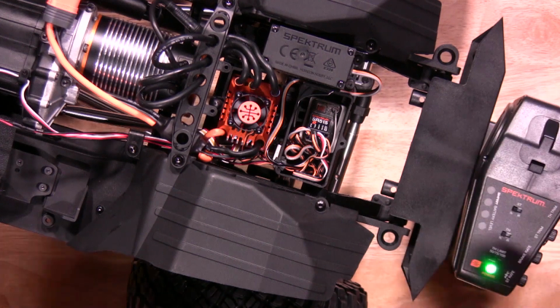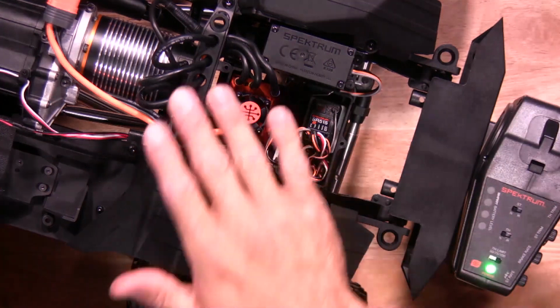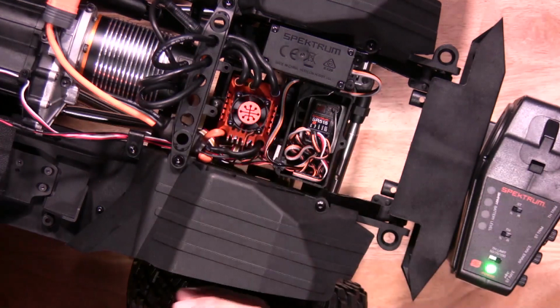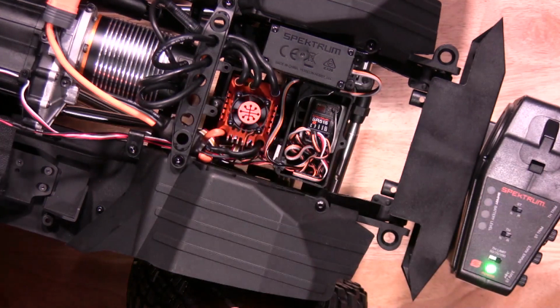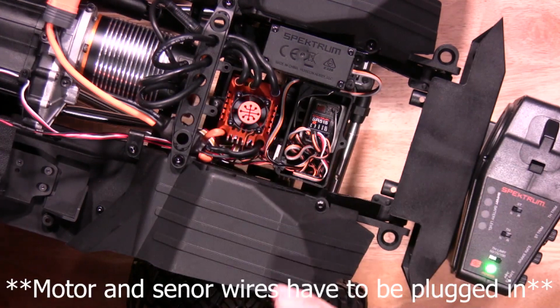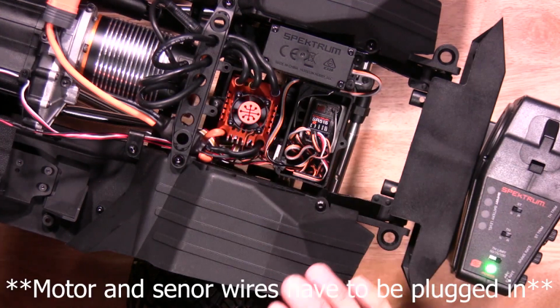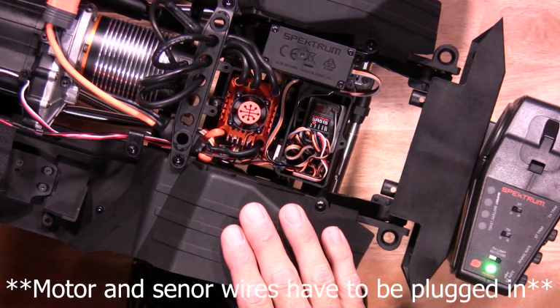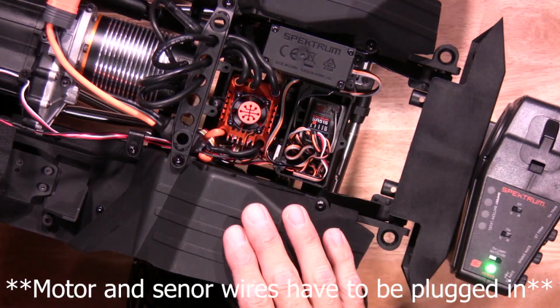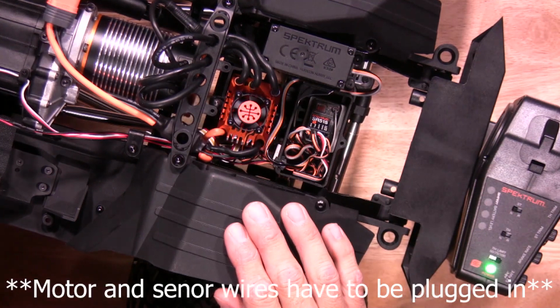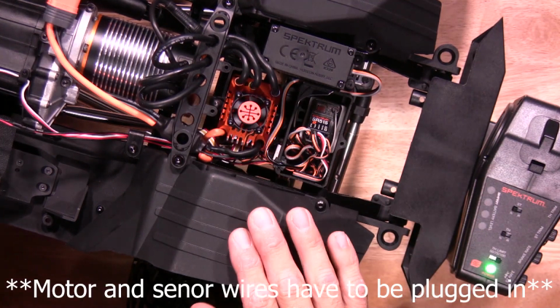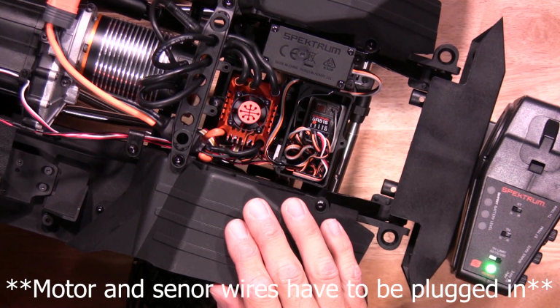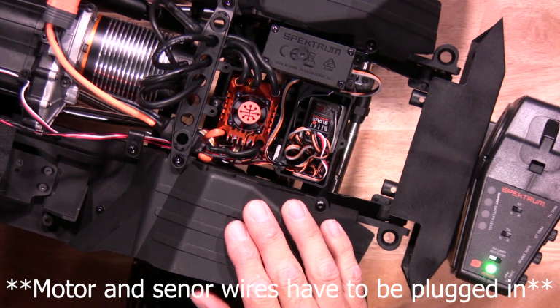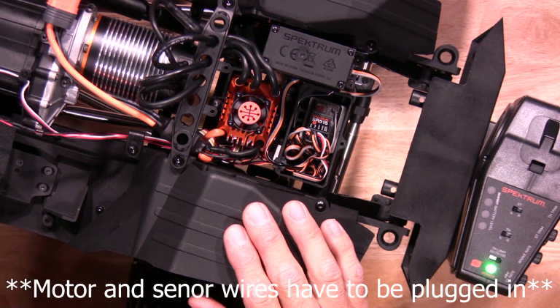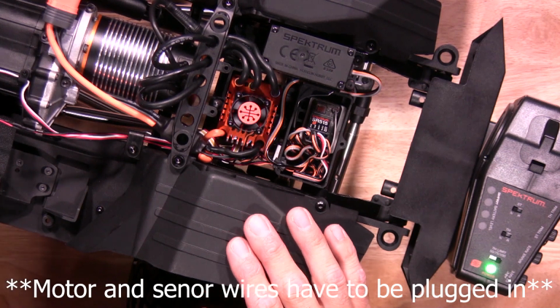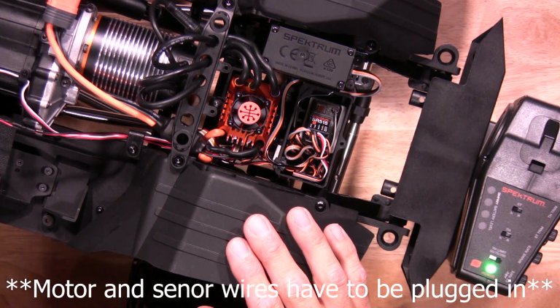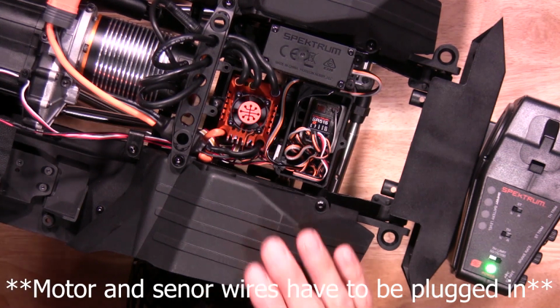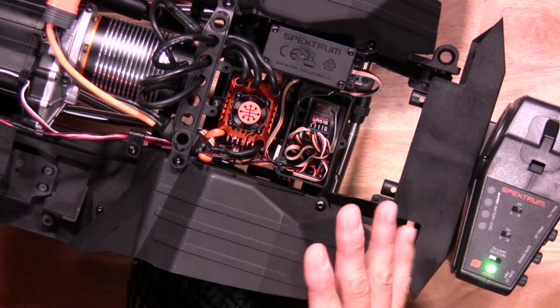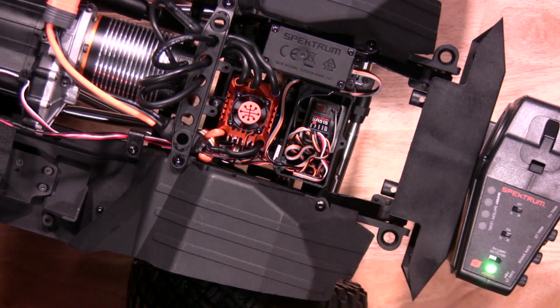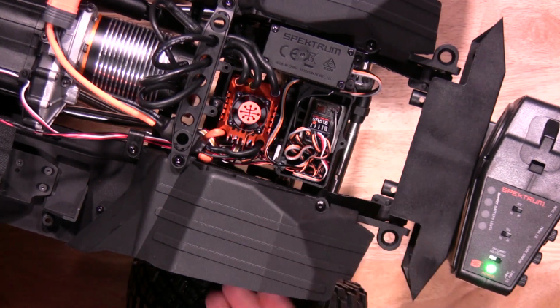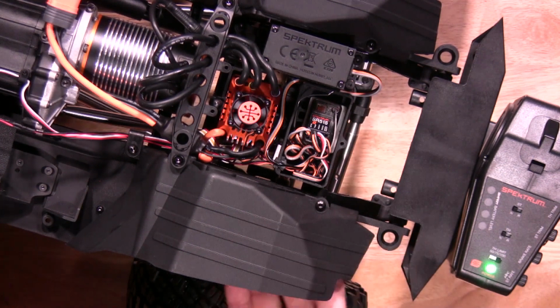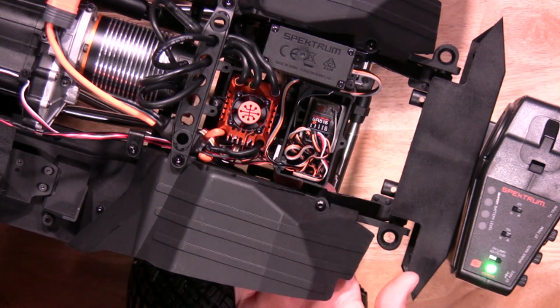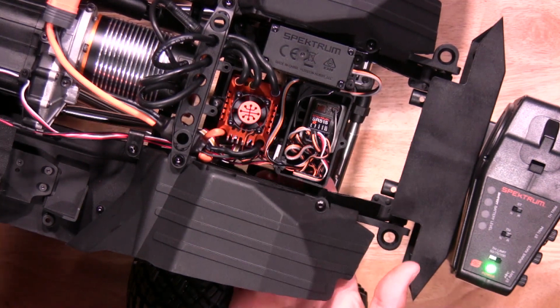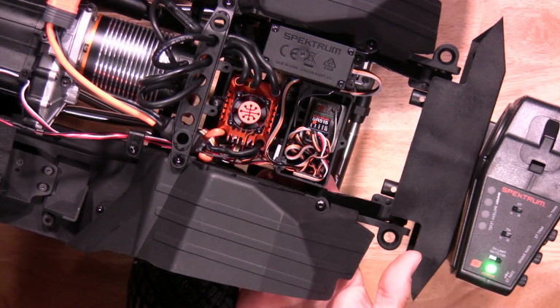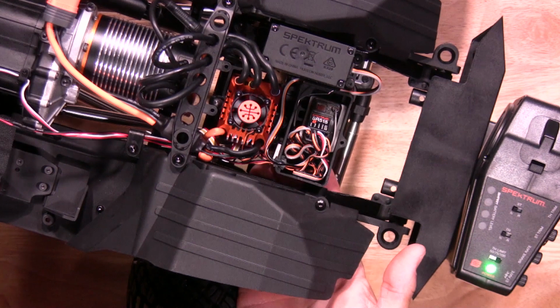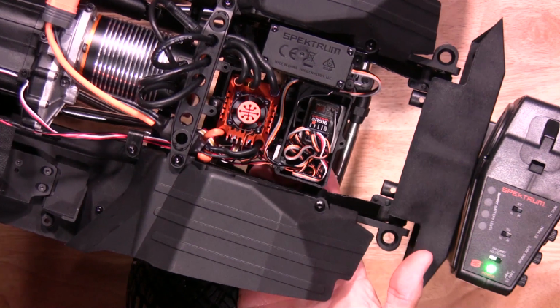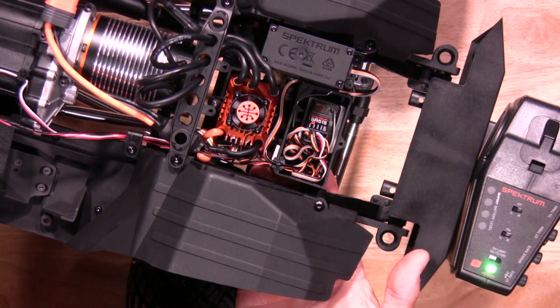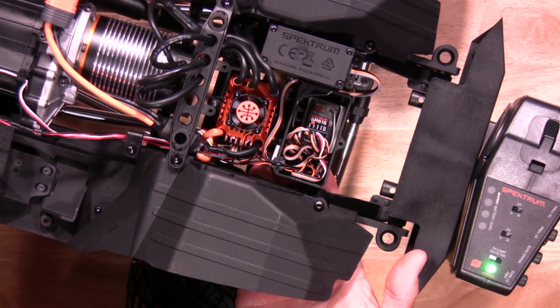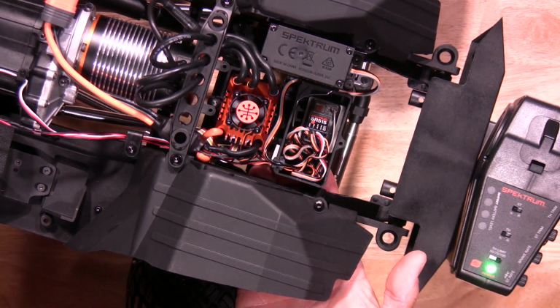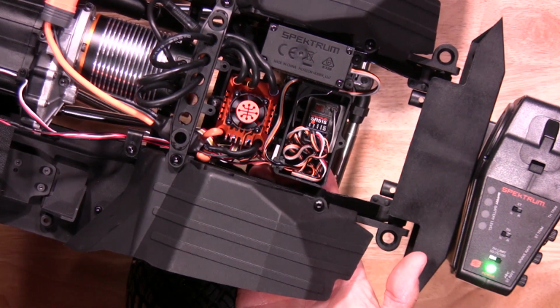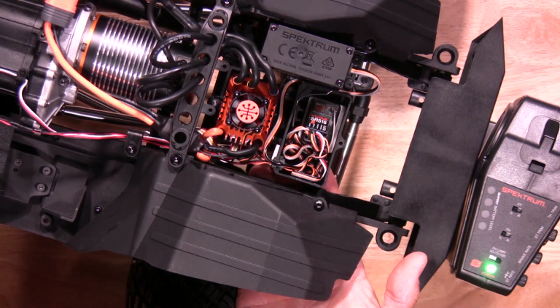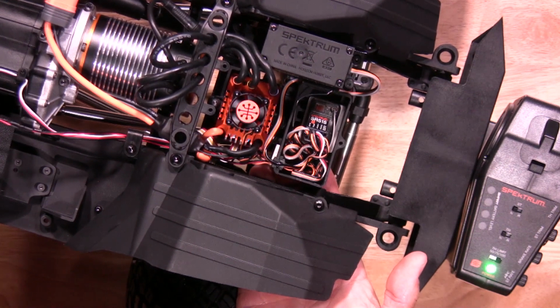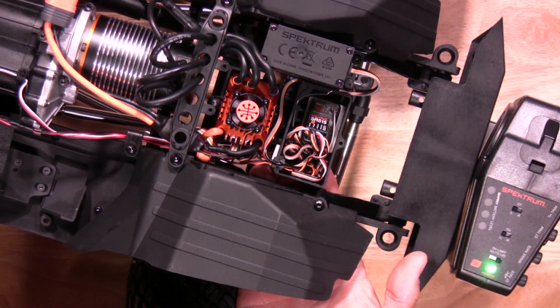Make sure your battery is plugged into your ESC. To get into calibration mode on the 120, you have to hold the on/off button for roughly about 10 seconds or so. Hold for 10 seconds and let go of it — it'll get into calibration mode by flashing red.